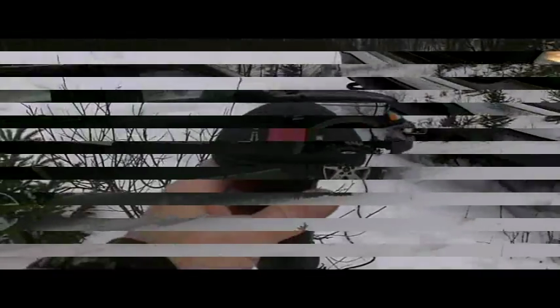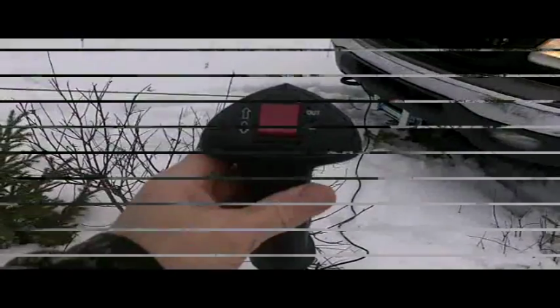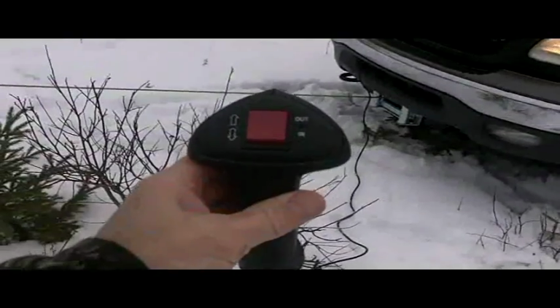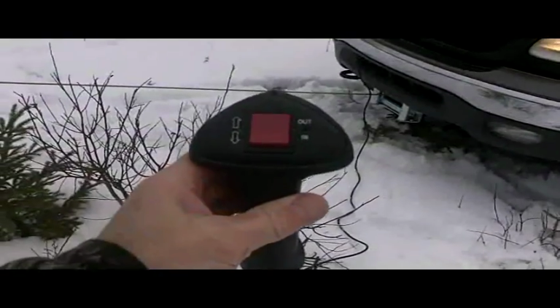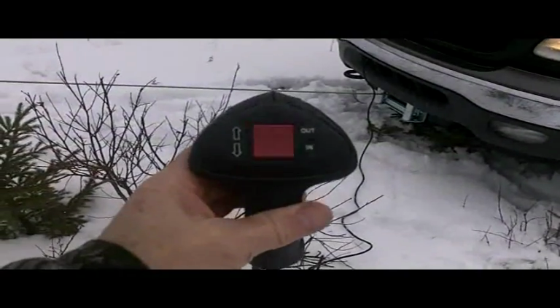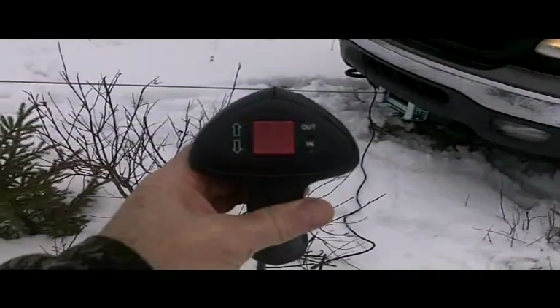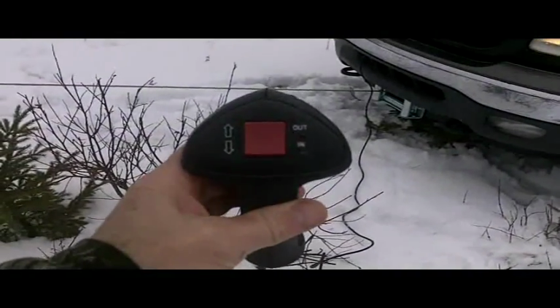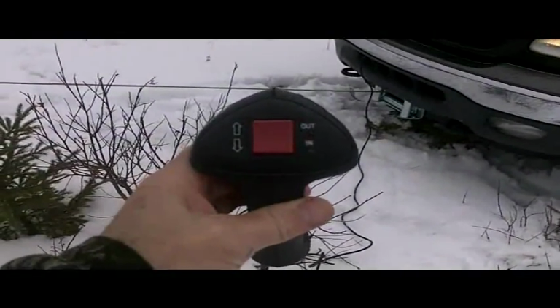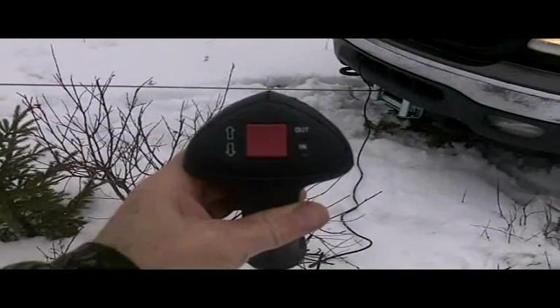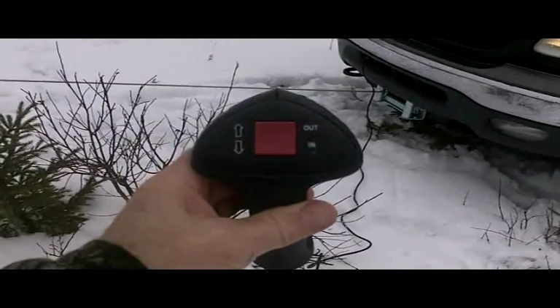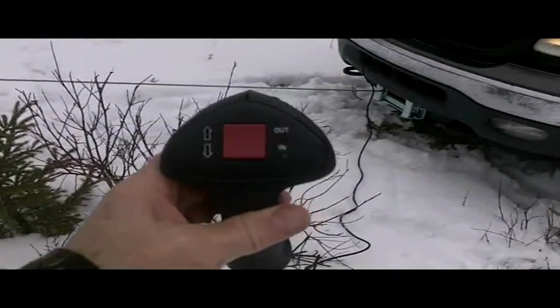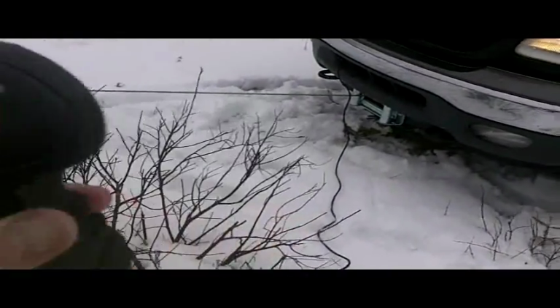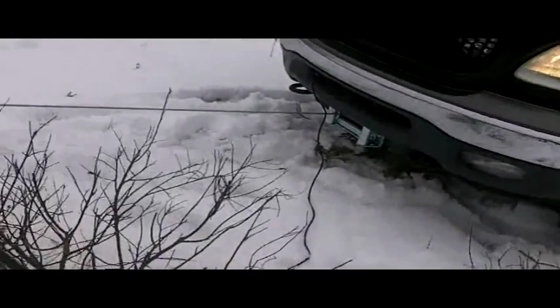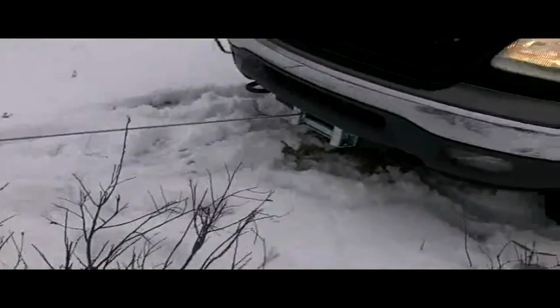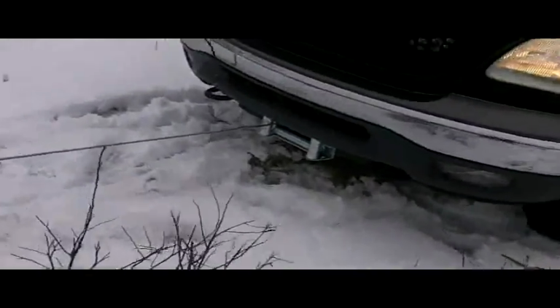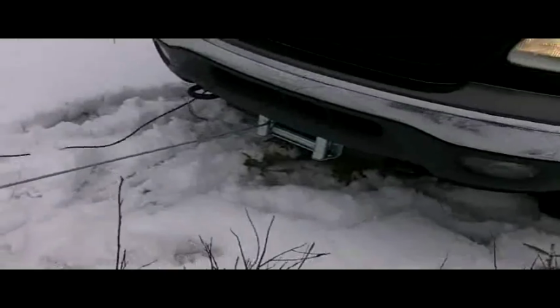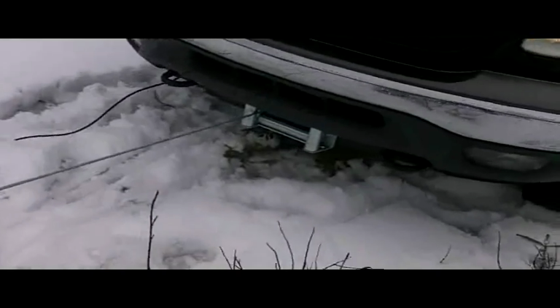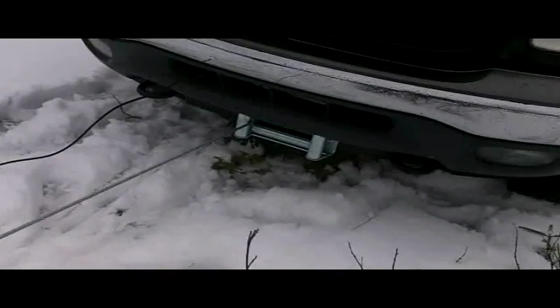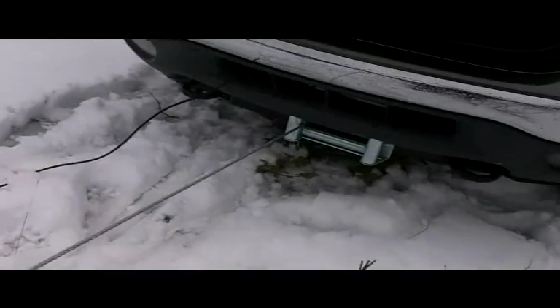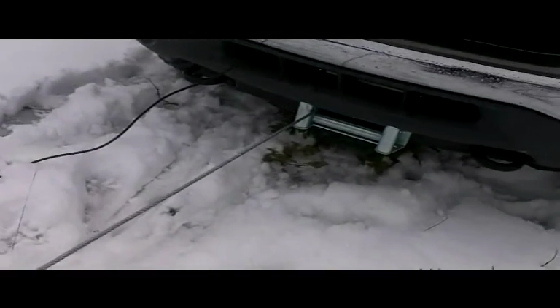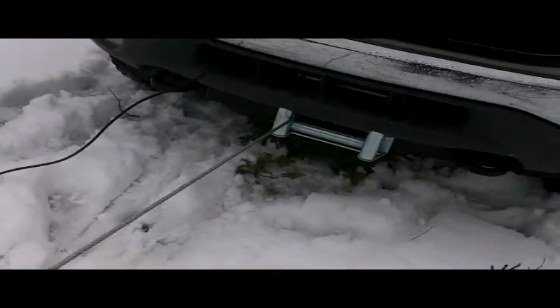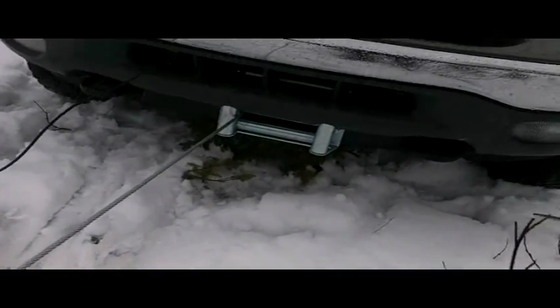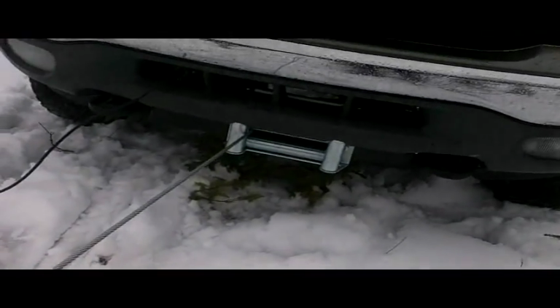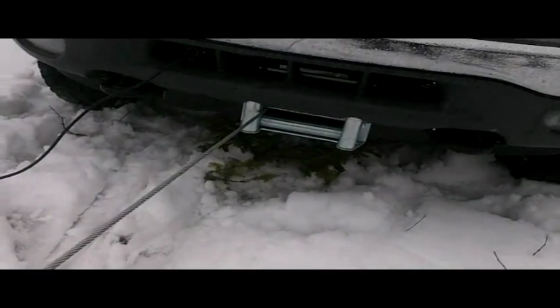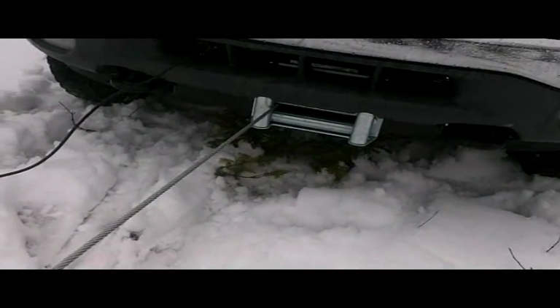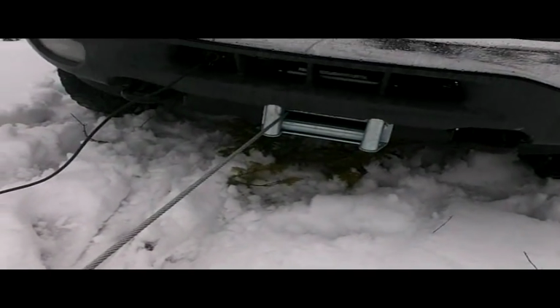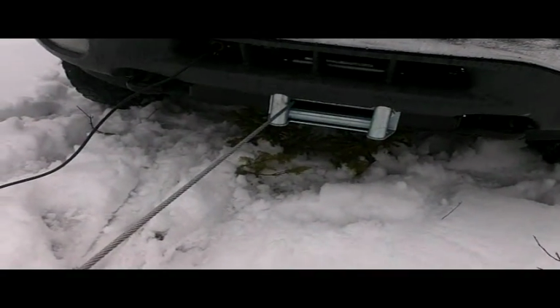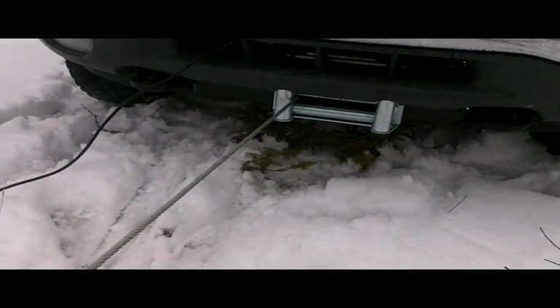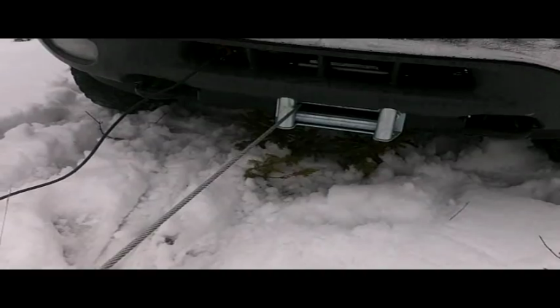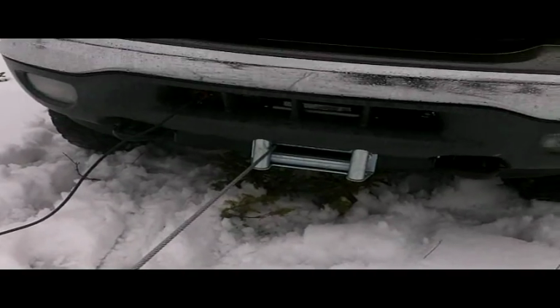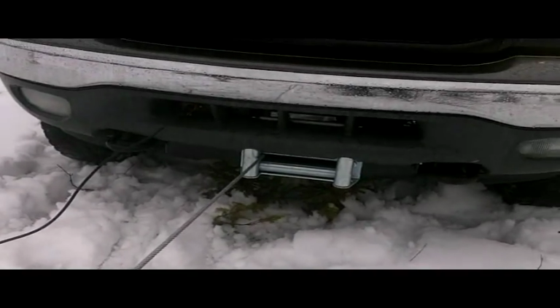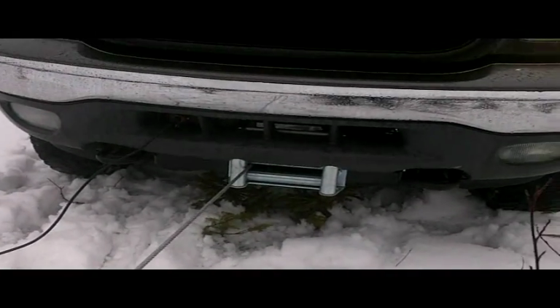So here's our controller — pretty basic, in-out — and you can see the cable going in there. It's a hidden mount underneath the Ford F-150.